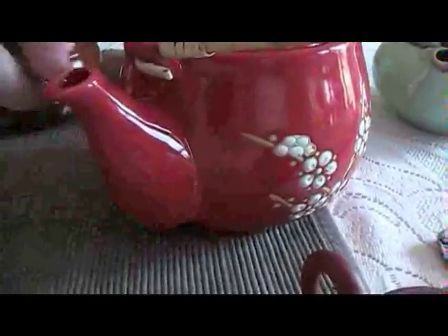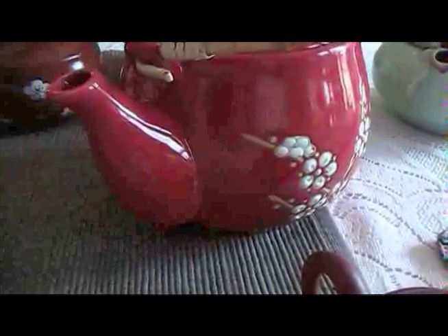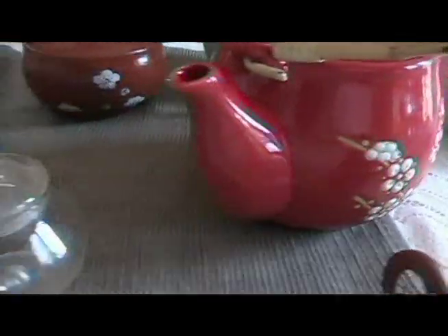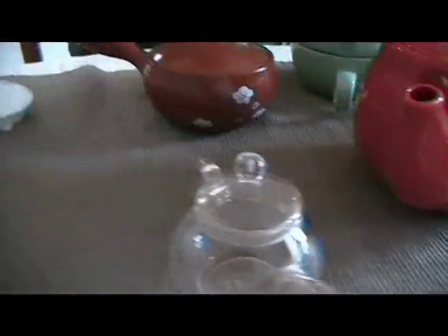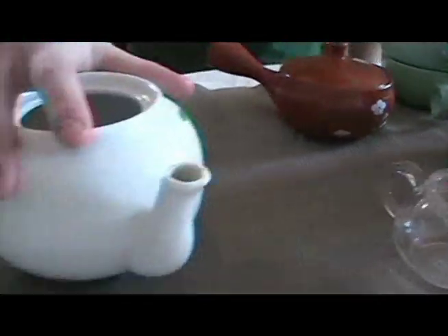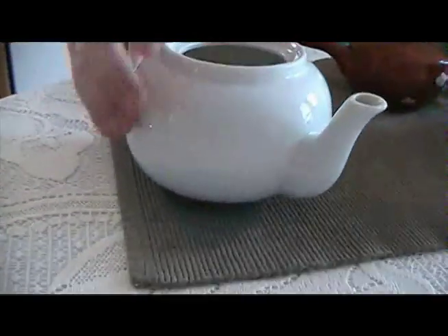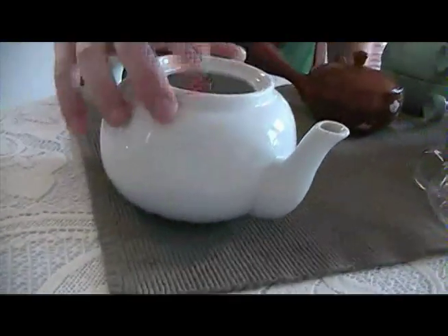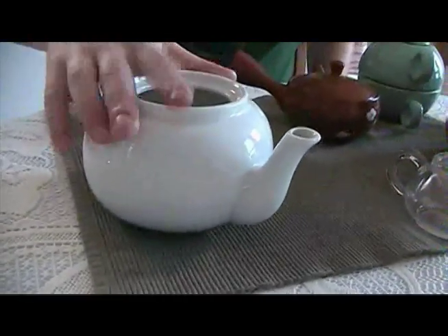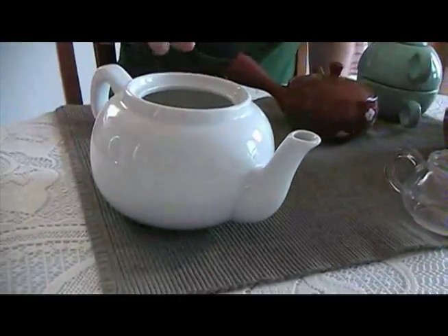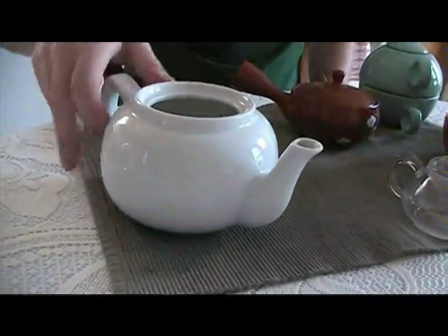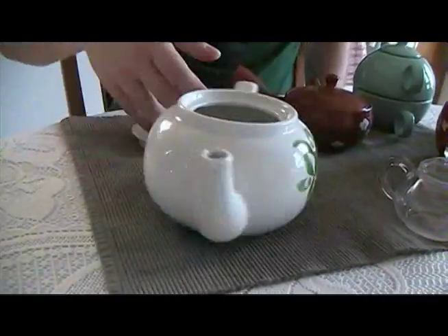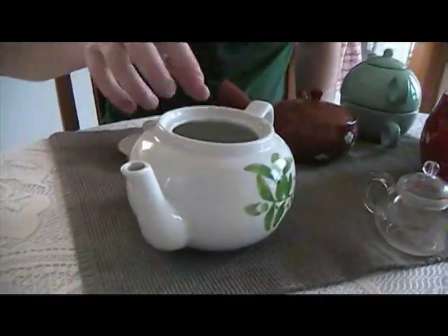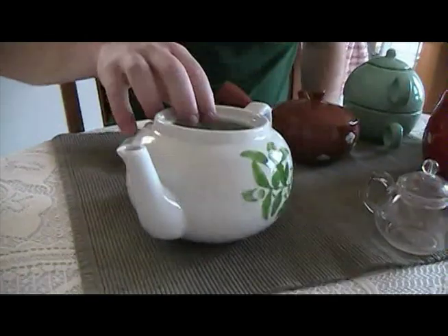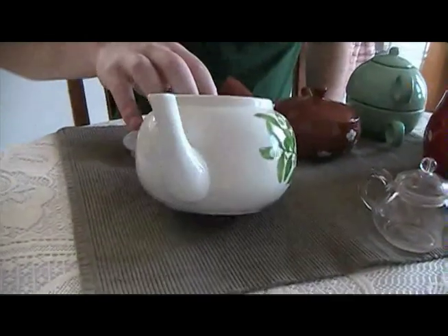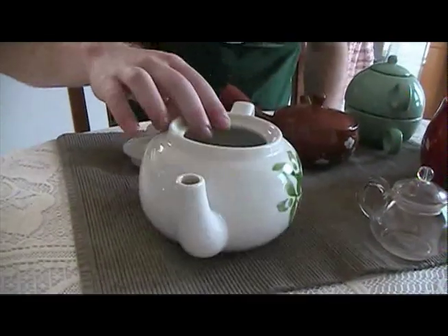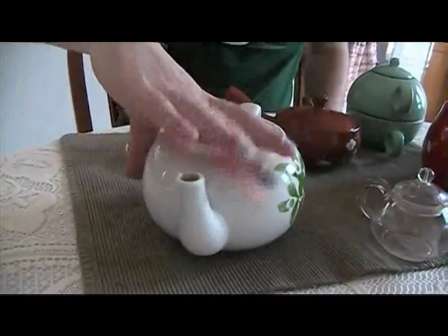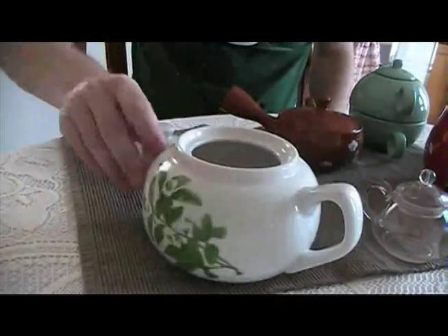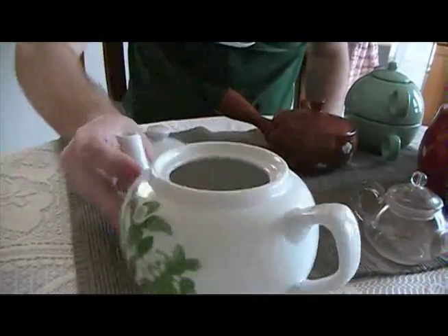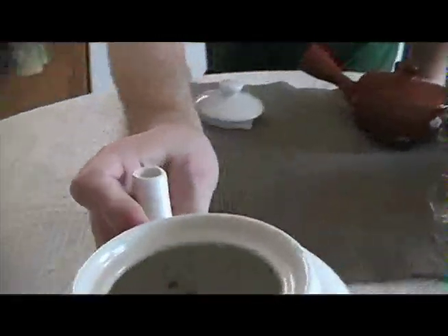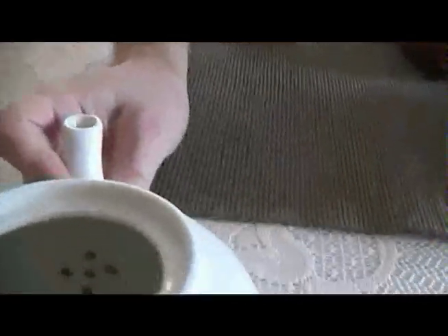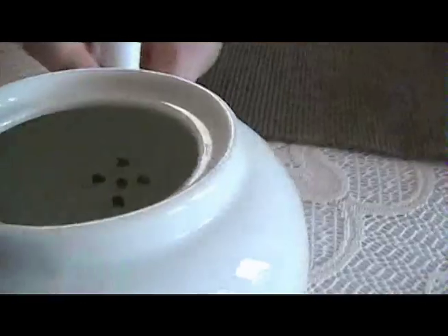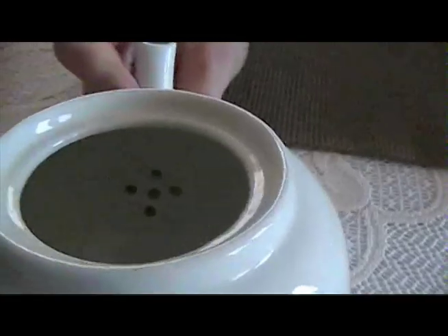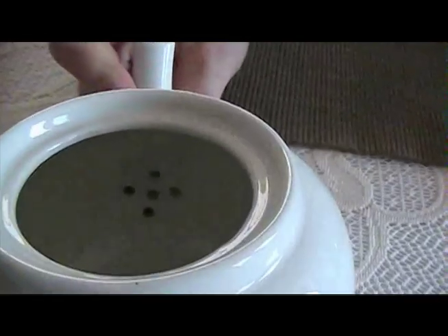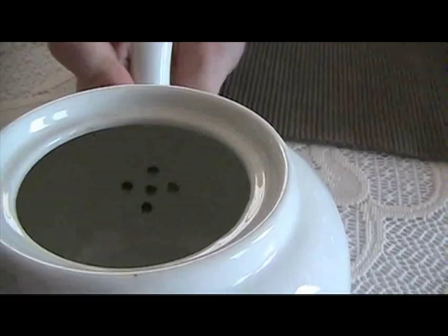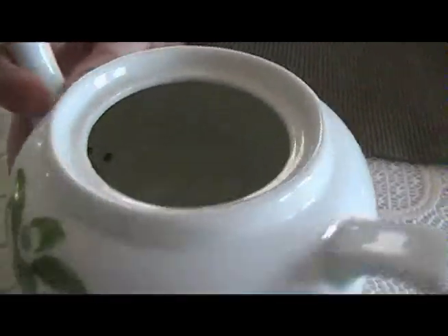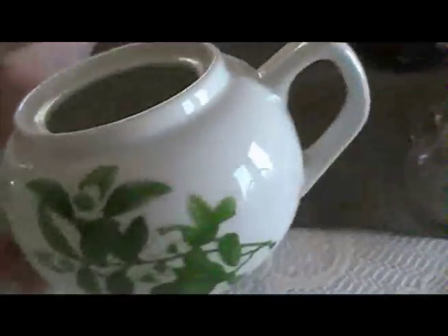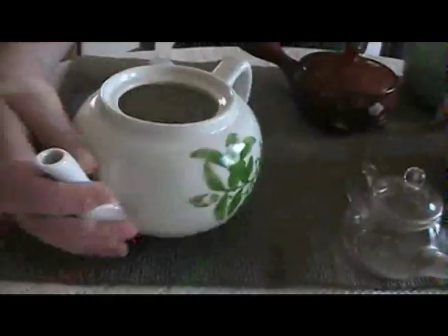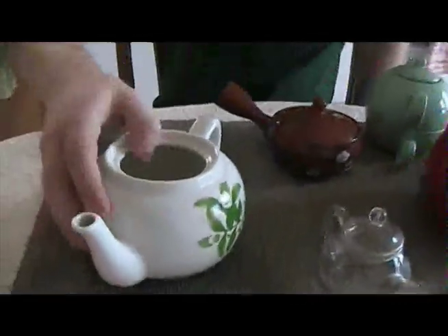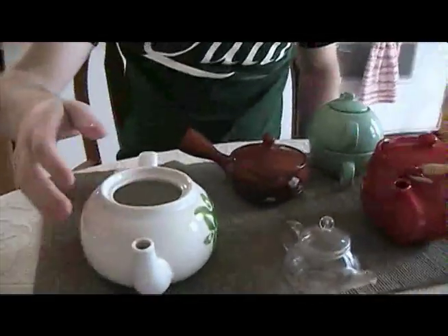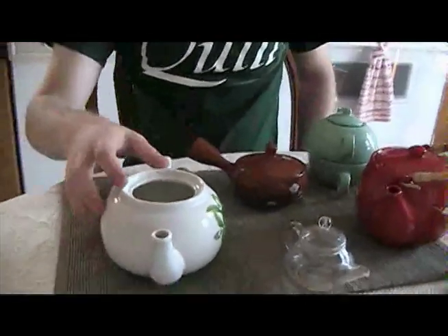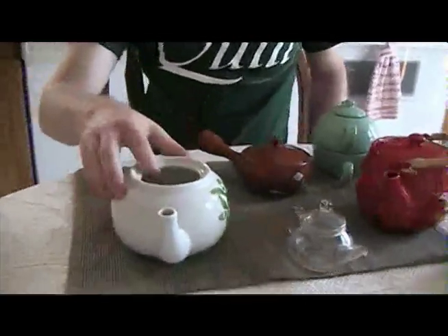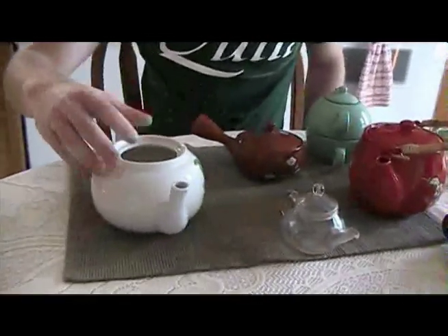So, this teapot pours way better than that teapot. That teapot dribbles. It doesn't have a very good filter in it — it's got kind of a five-hole filter, and they're not lined up either.